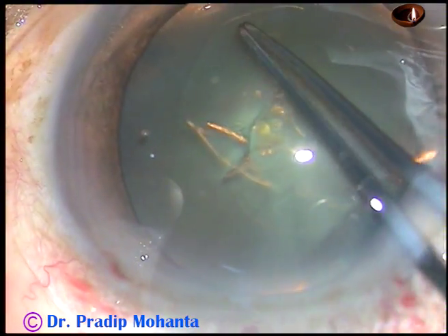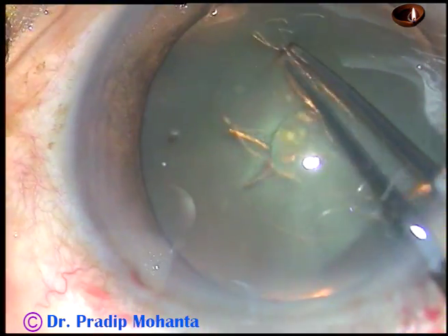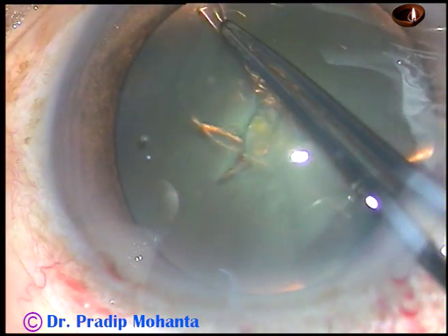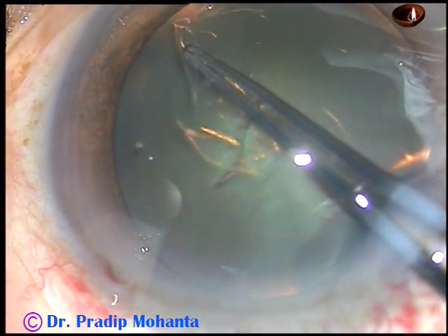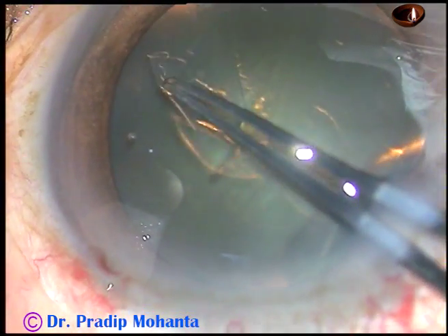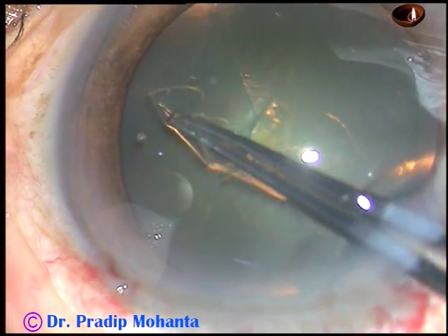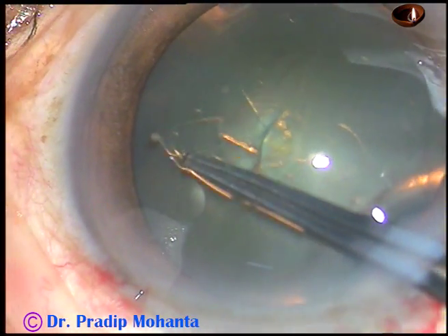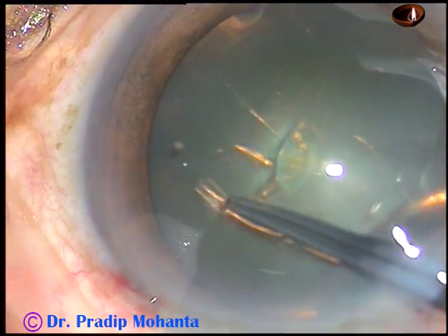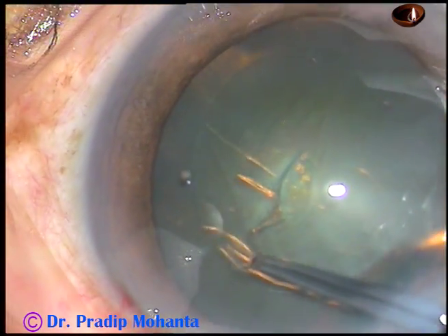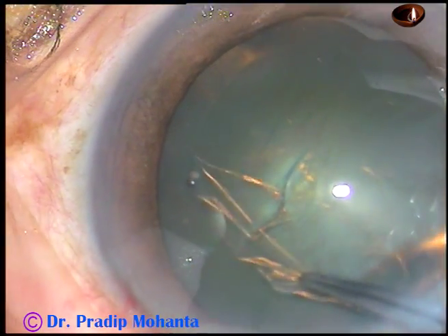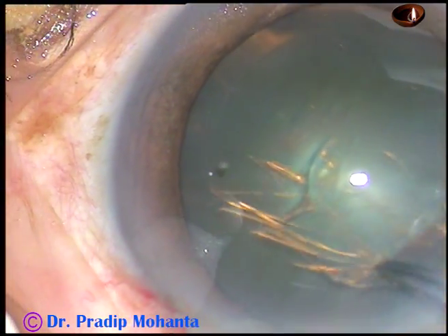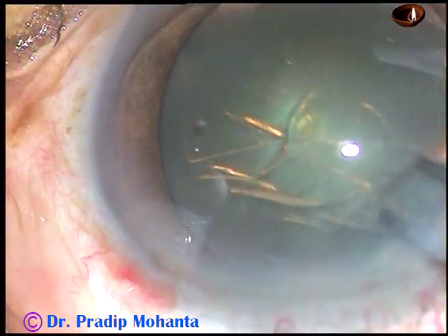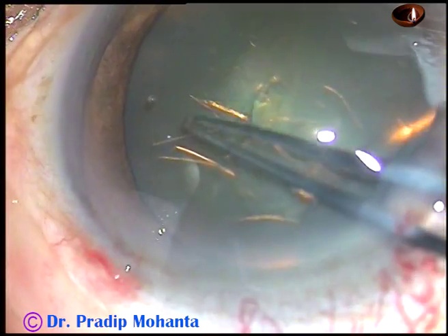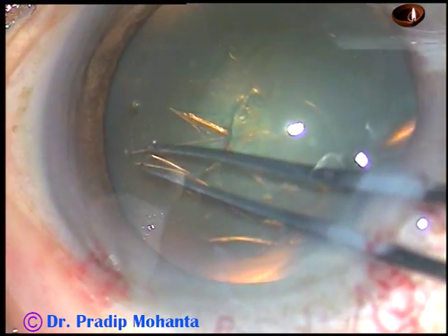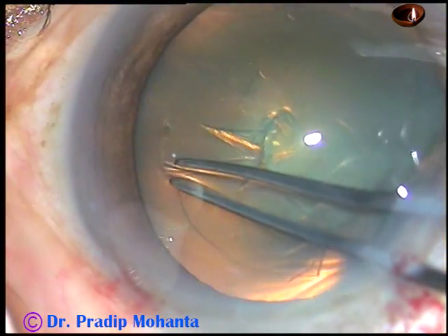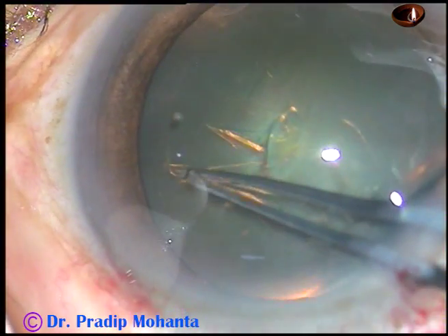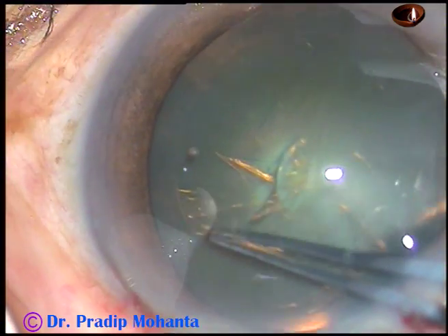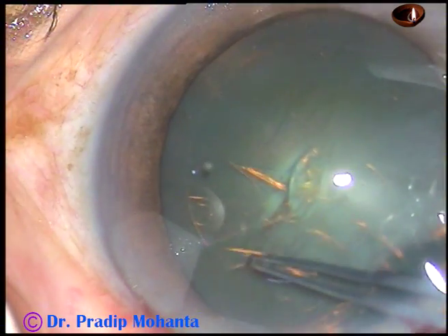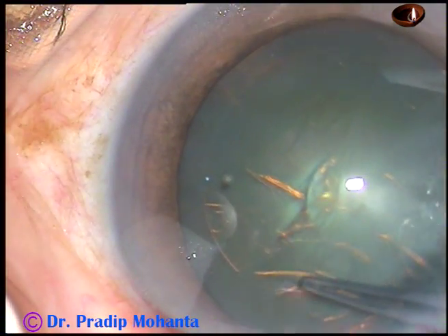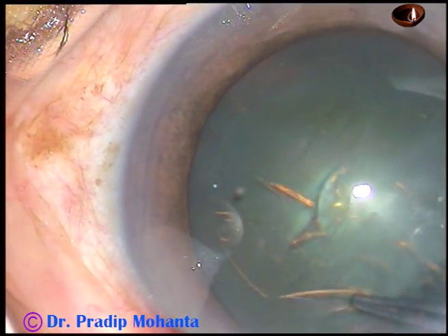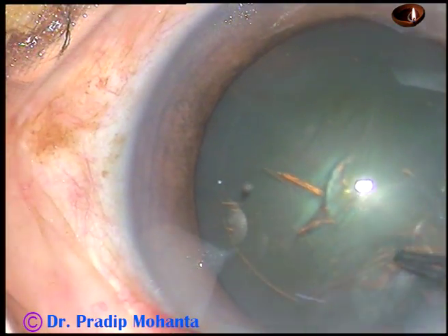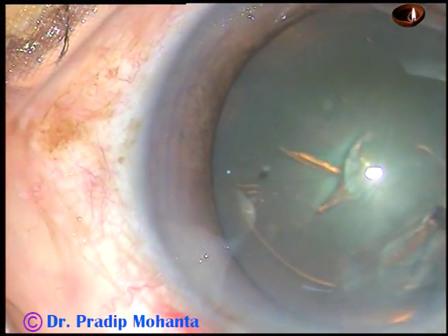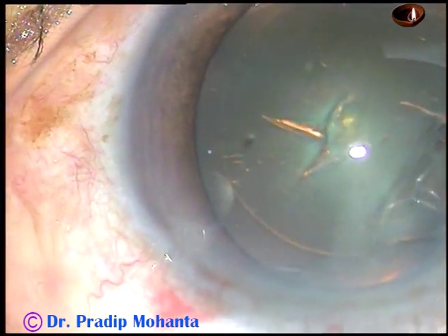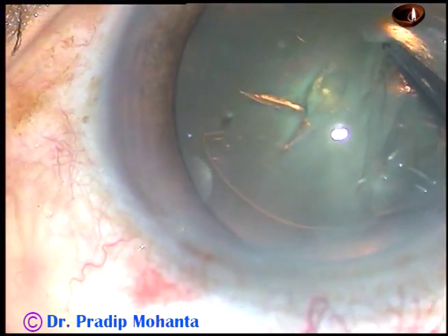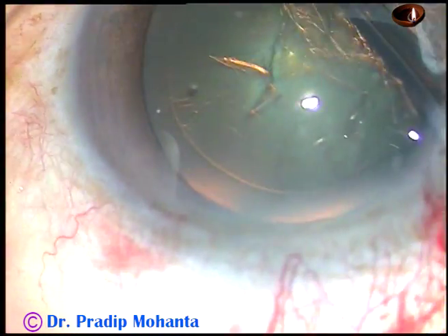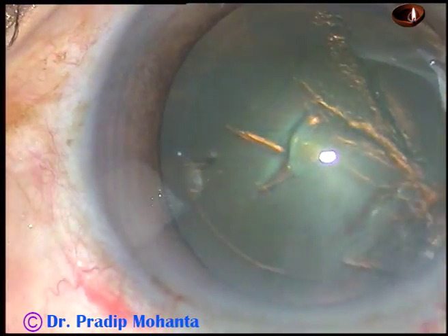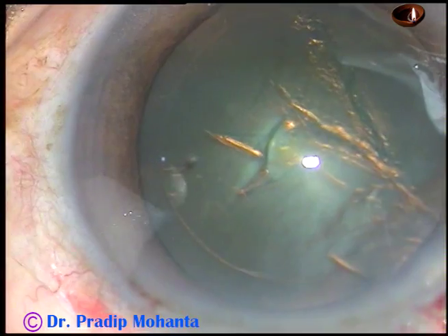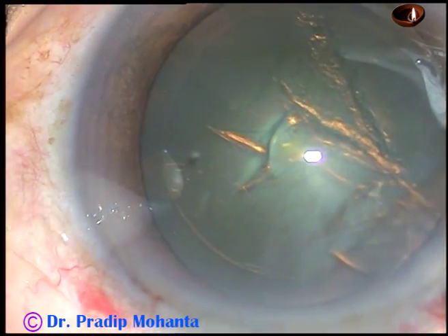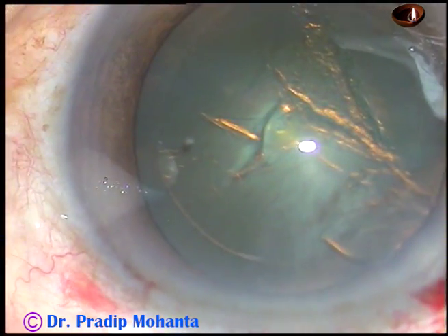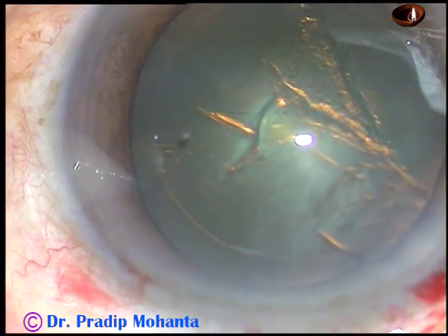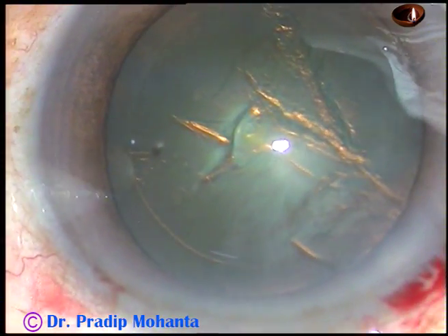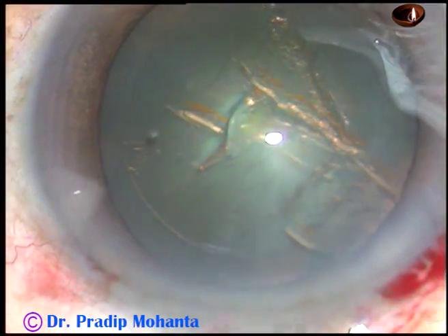And thus I manage to complete a continuous curvilinear capsulorhexis. The rhexis is done.